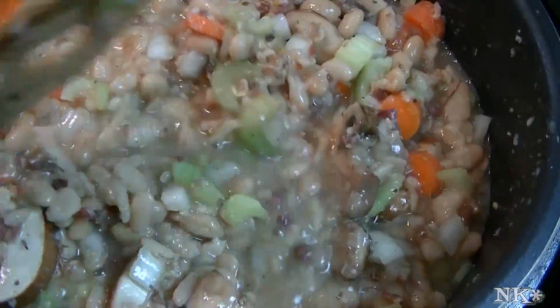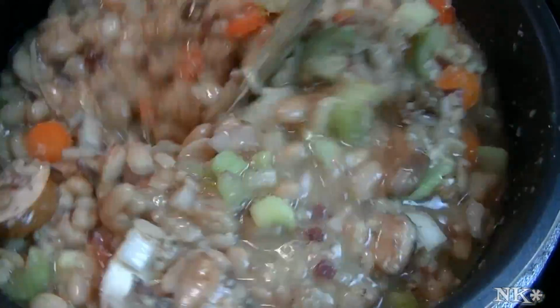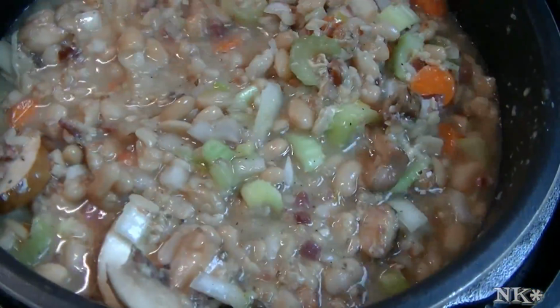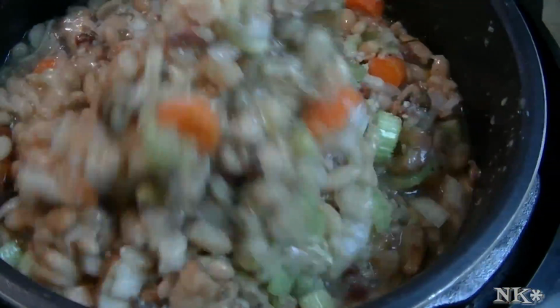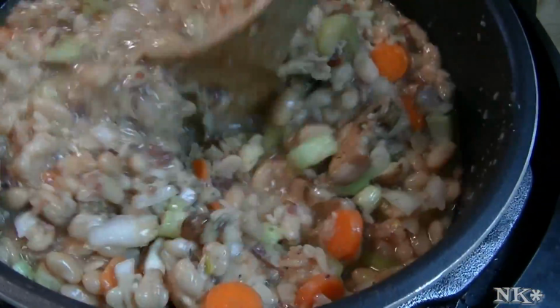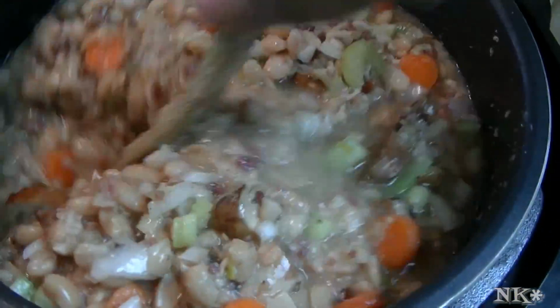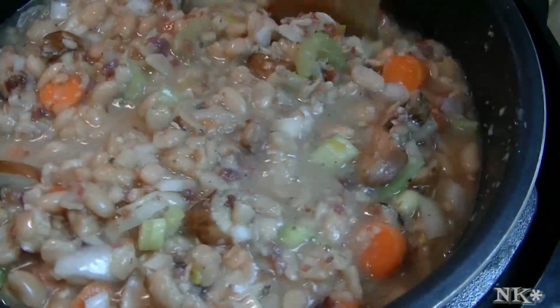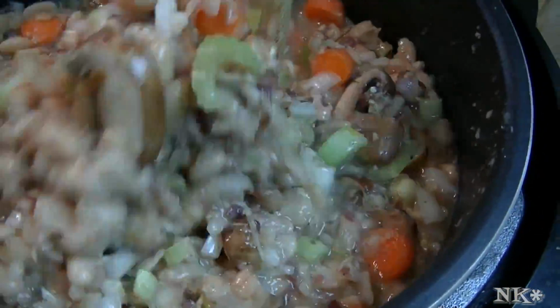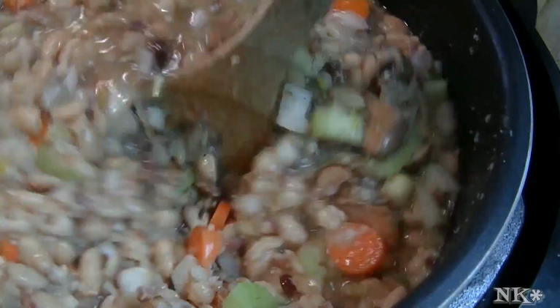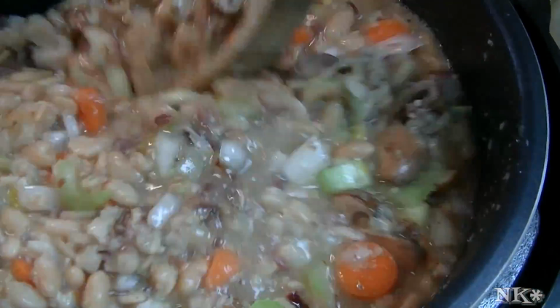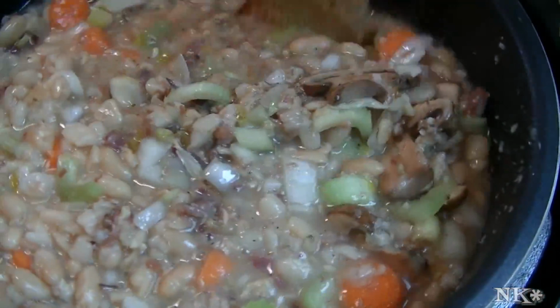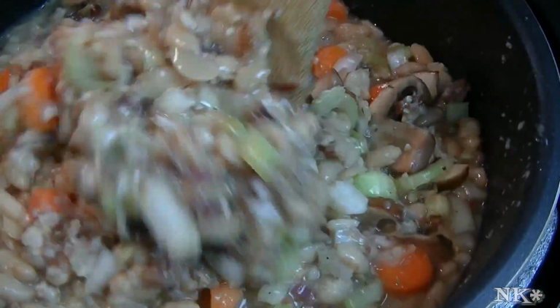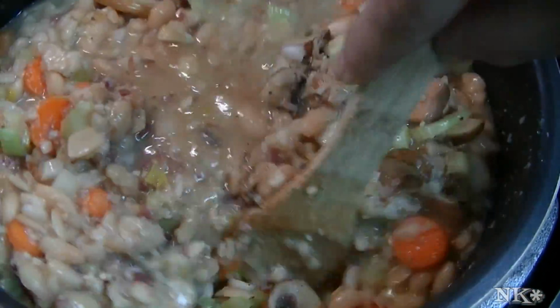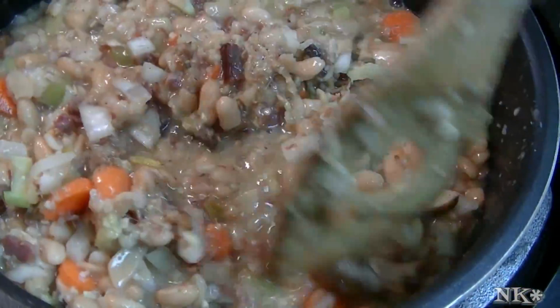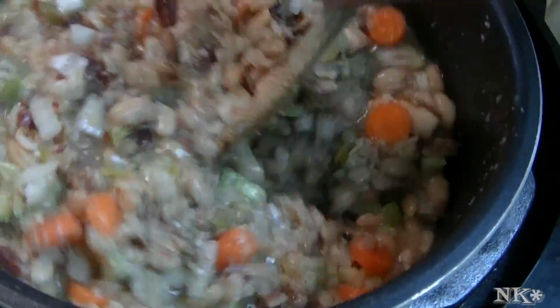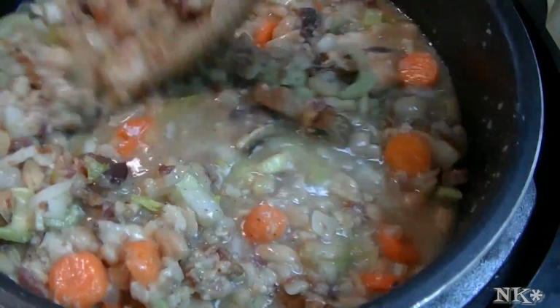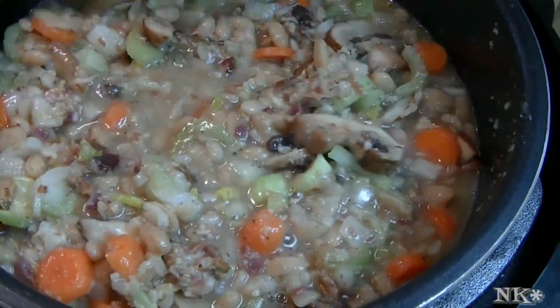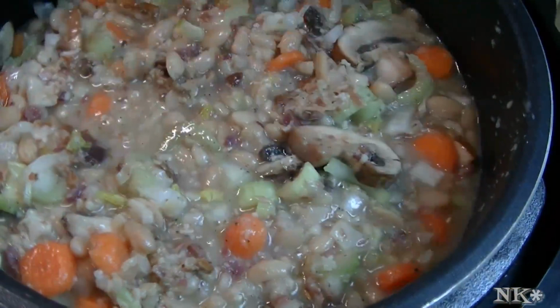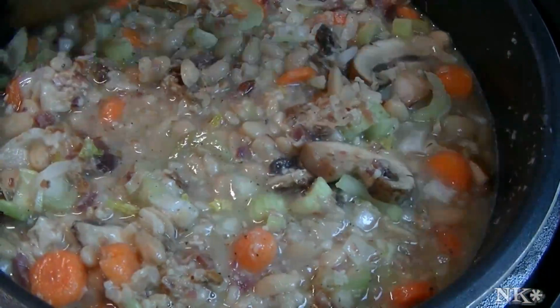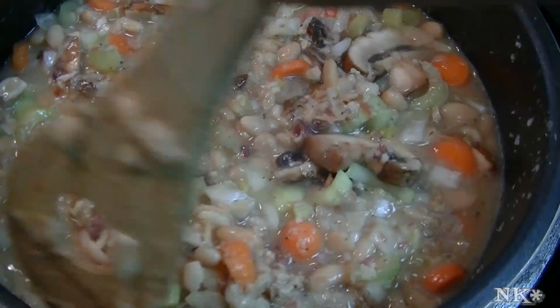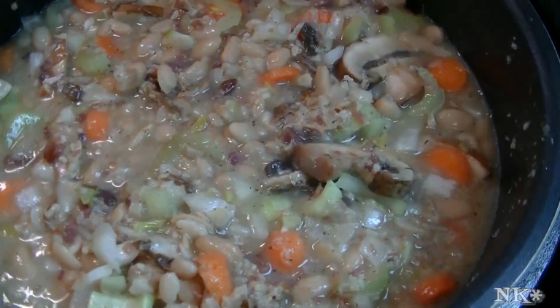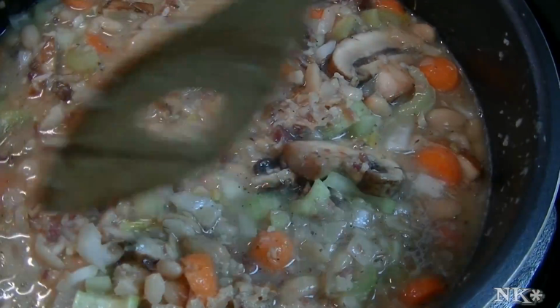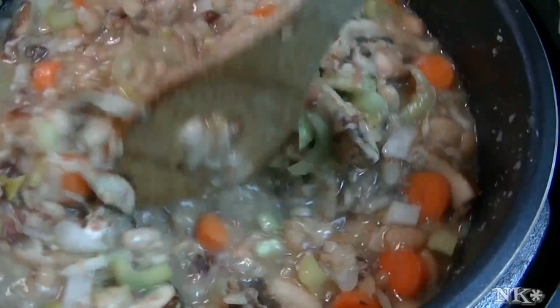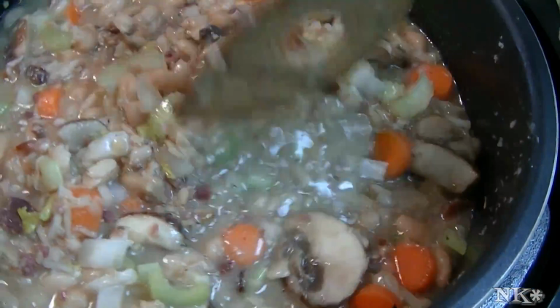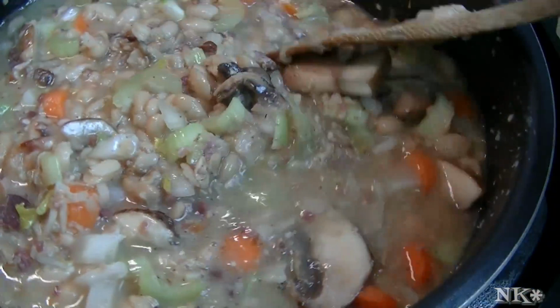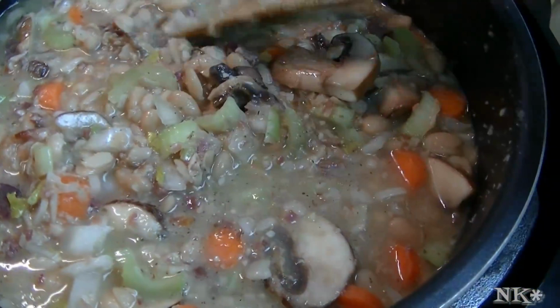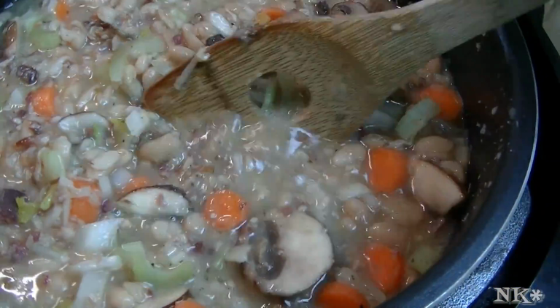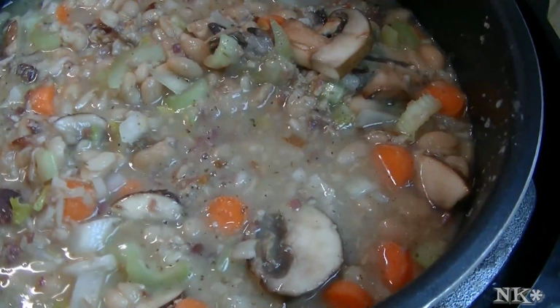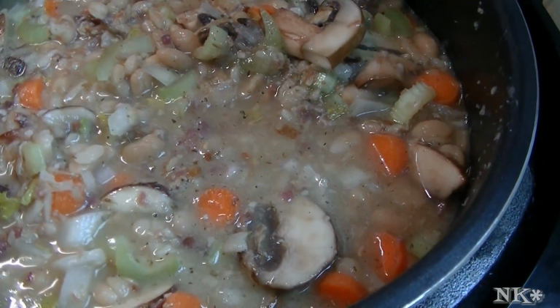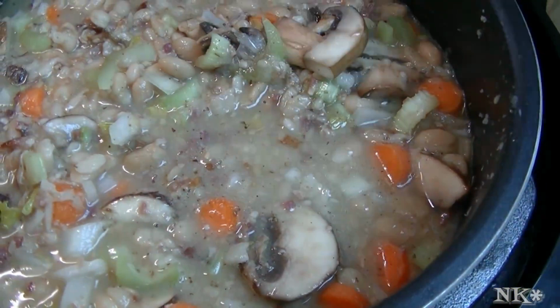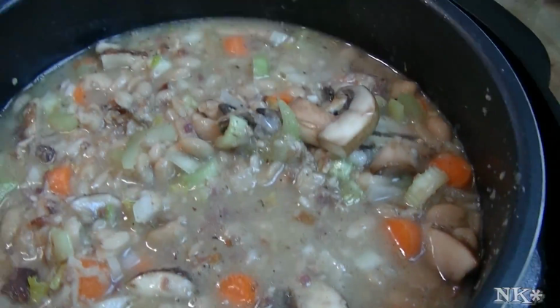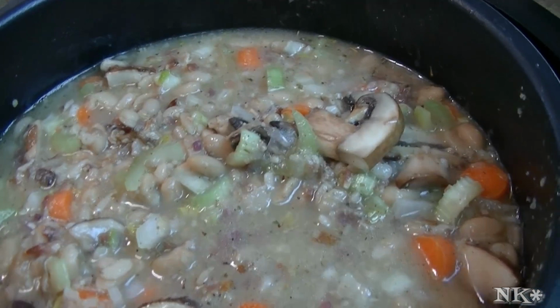Don't put any pepper in when you pressure cook because it intensifies to such a degree that all you'll taste is pepper and you'll be disappointed. I think I did a pretty good job because that's right there at the fill line.